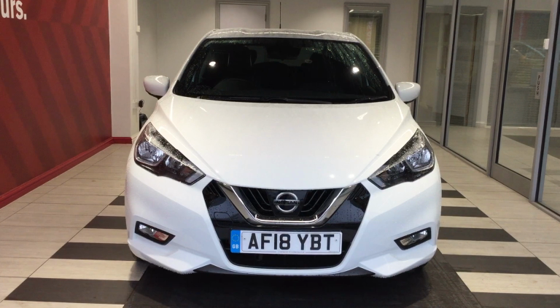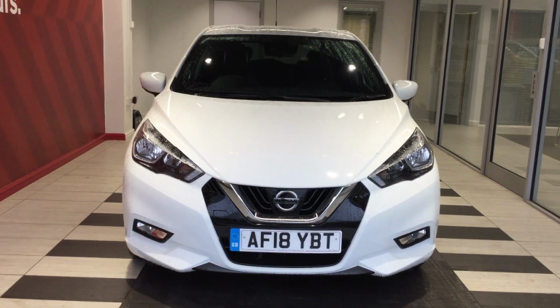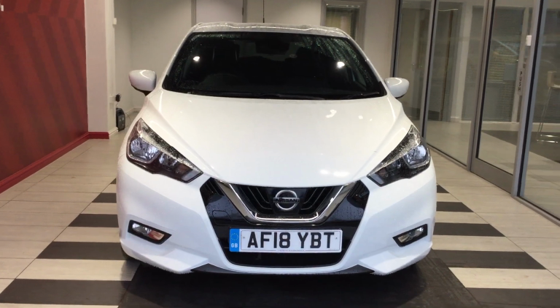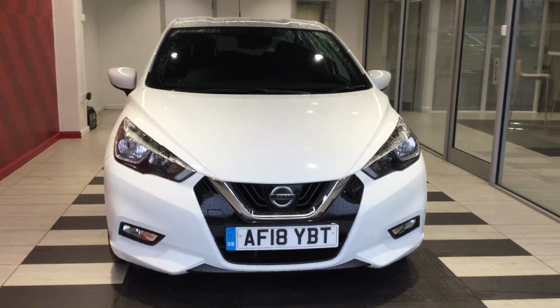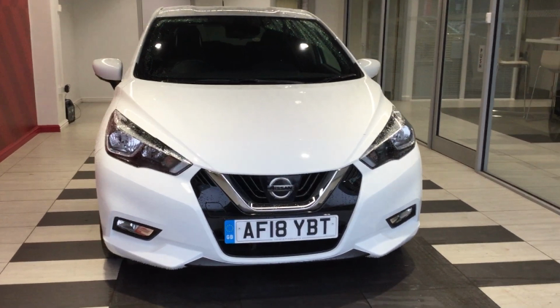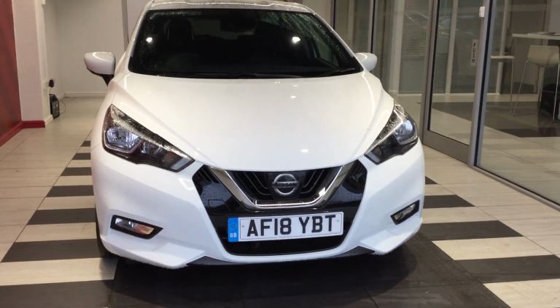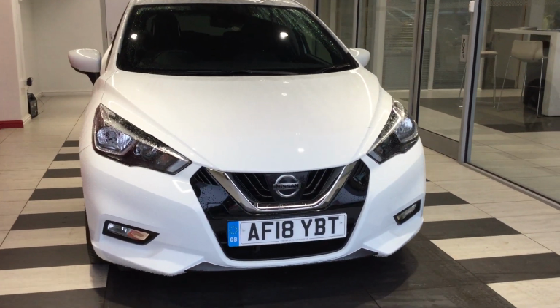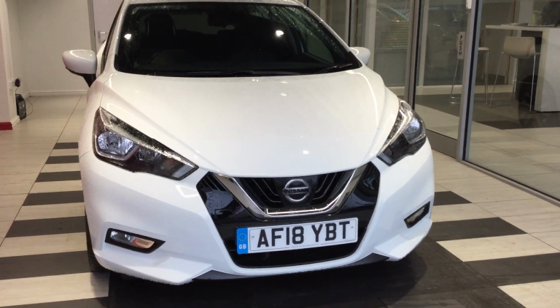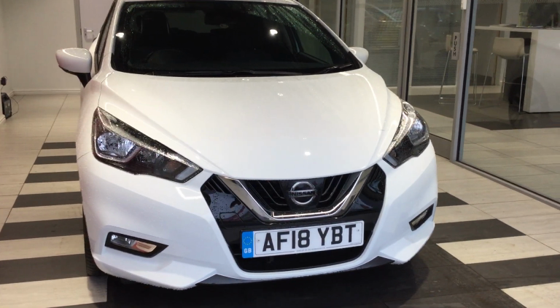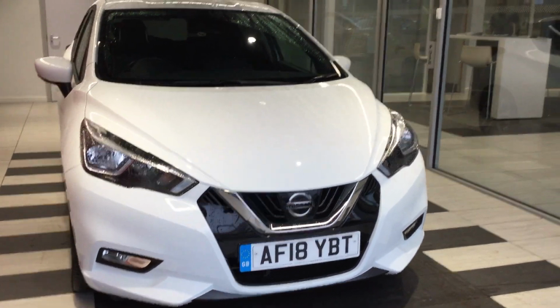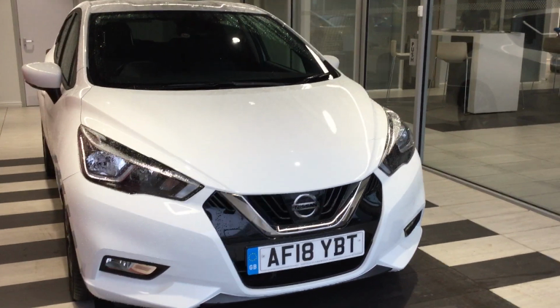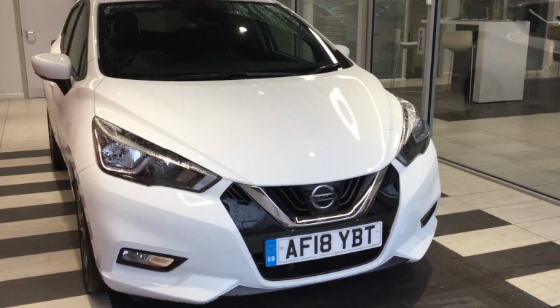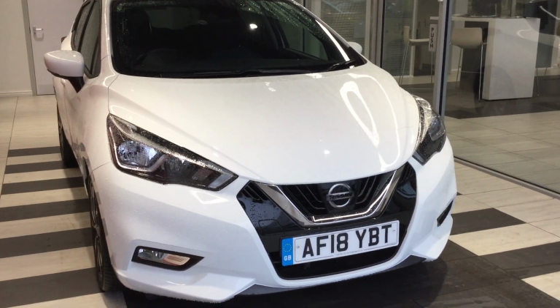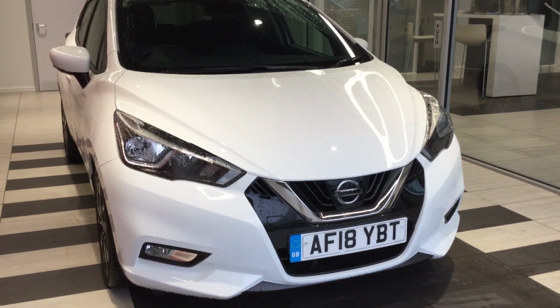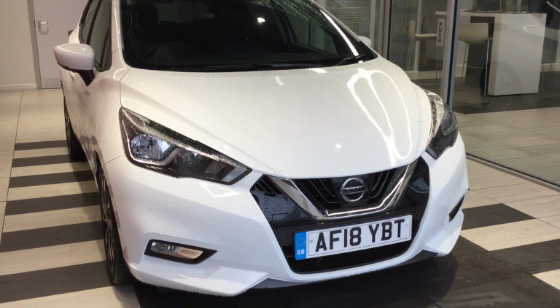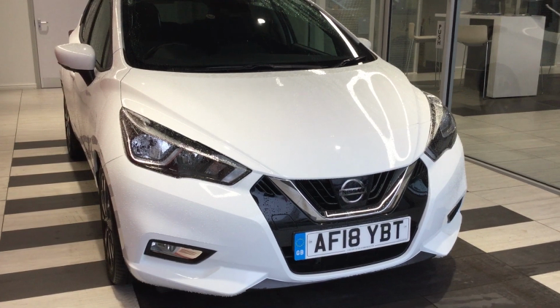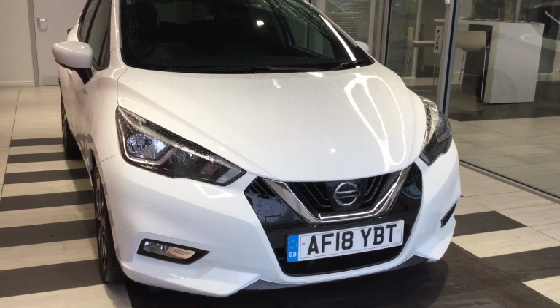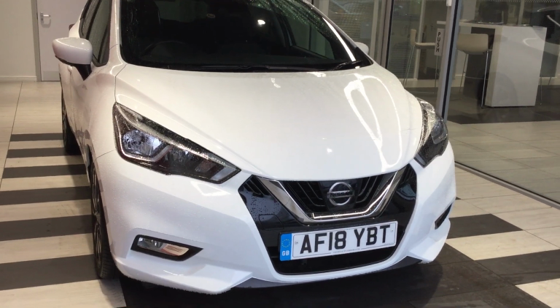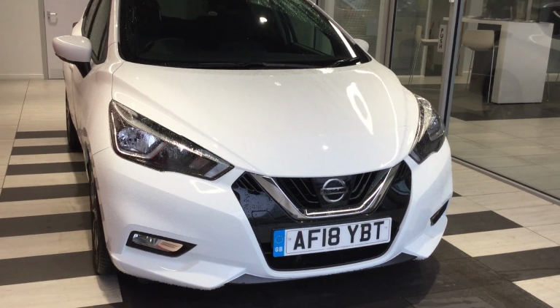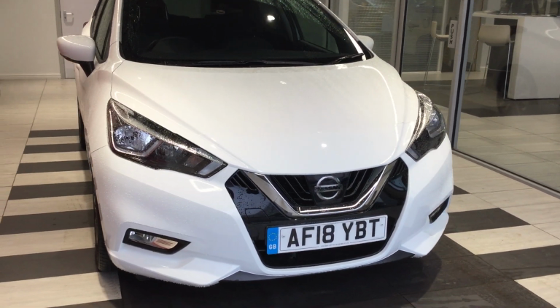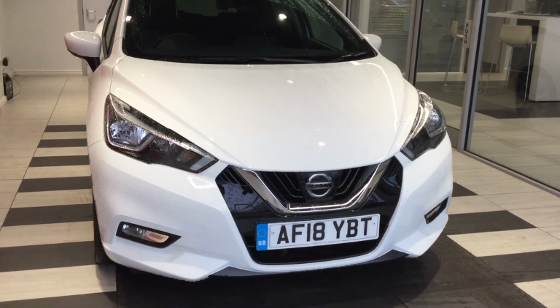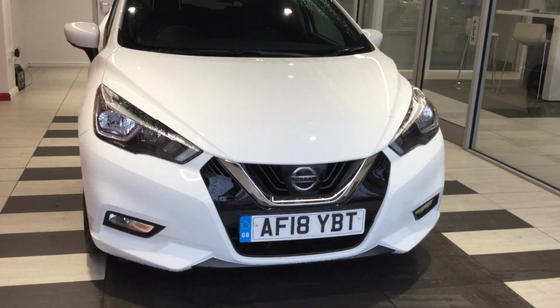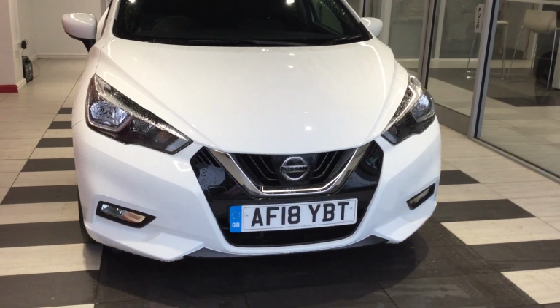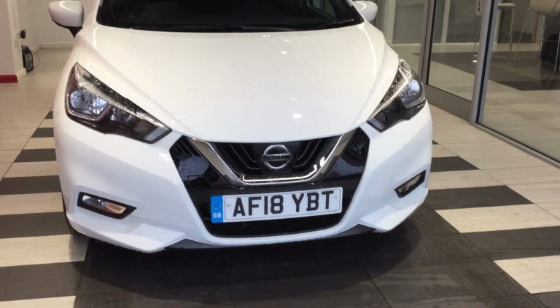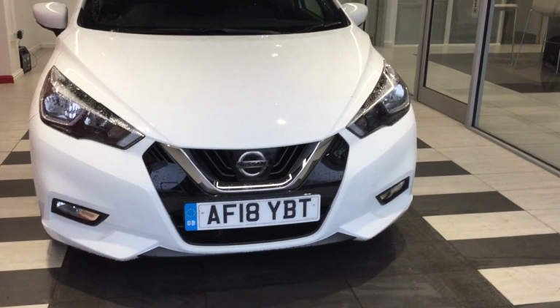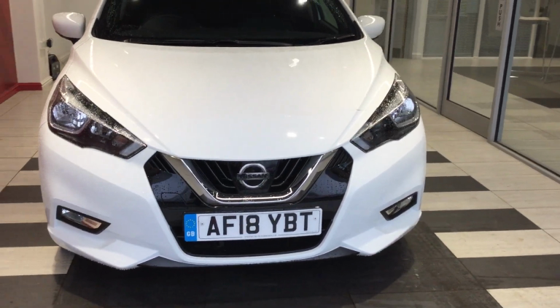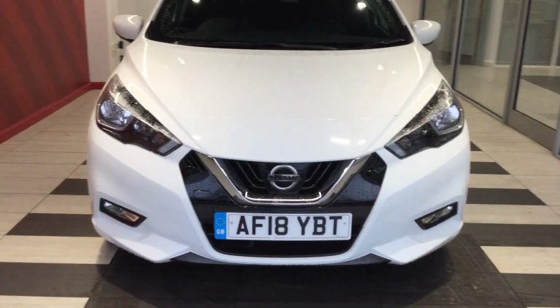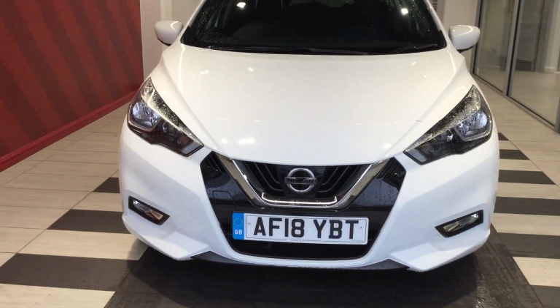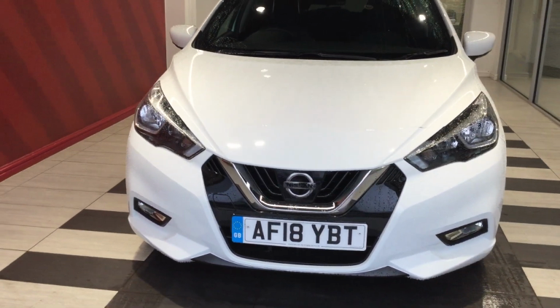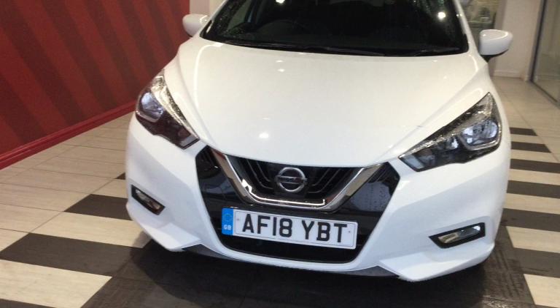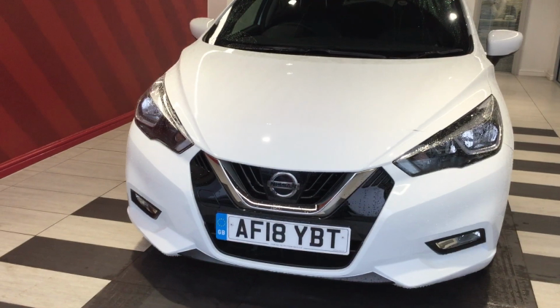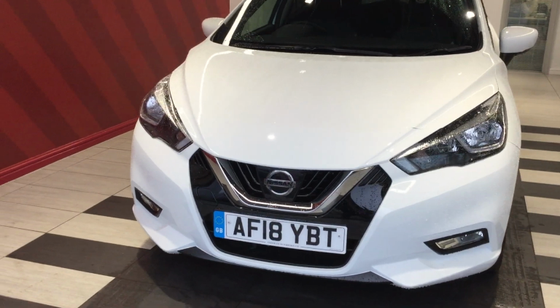So let's start by looking at the front of the vehicle. You can see the front bumper is free from any scuffs or scrapes. The bonnet is free from any stone chips.